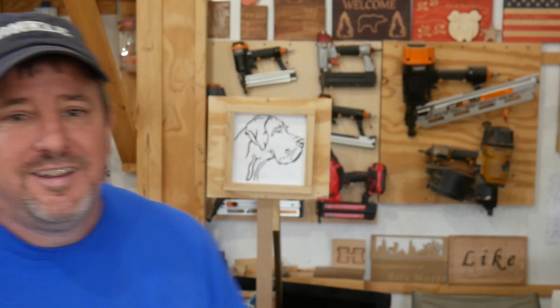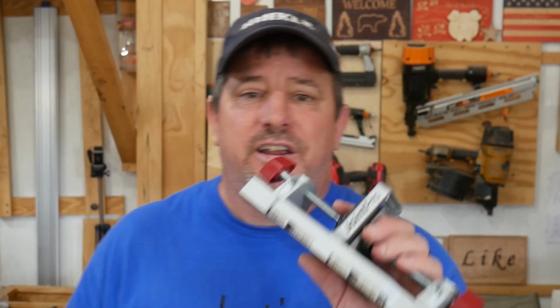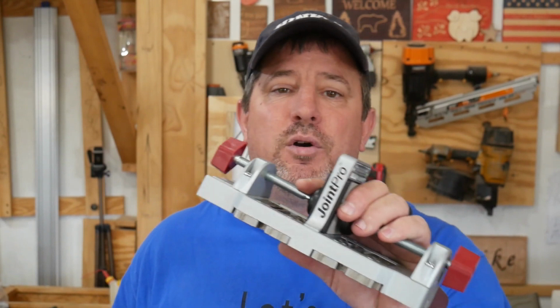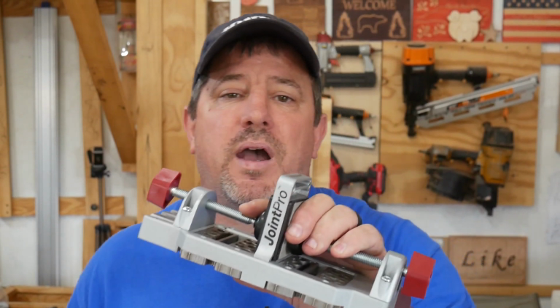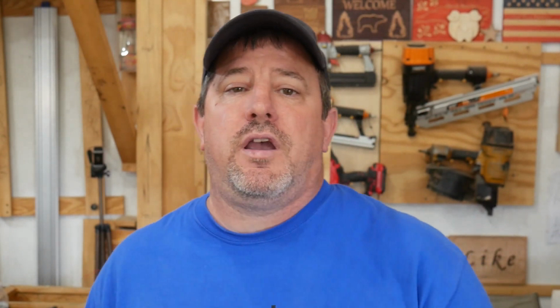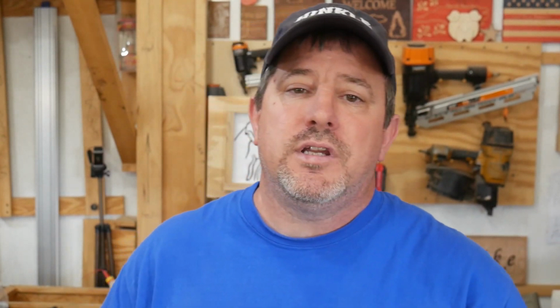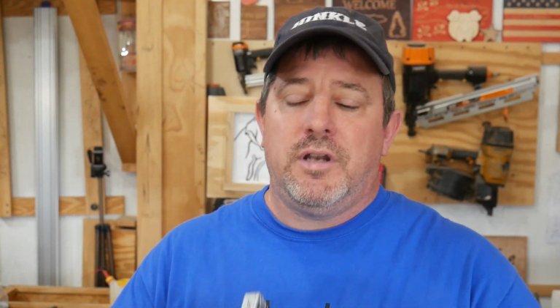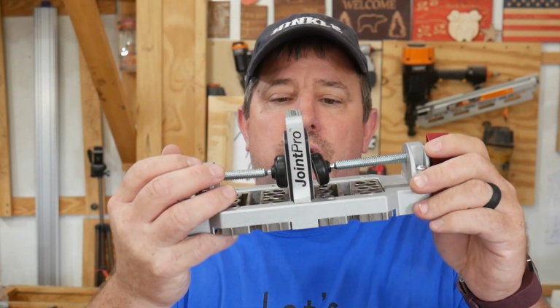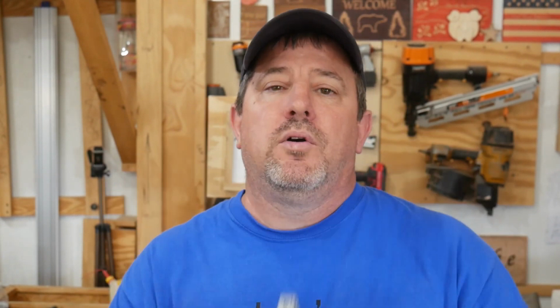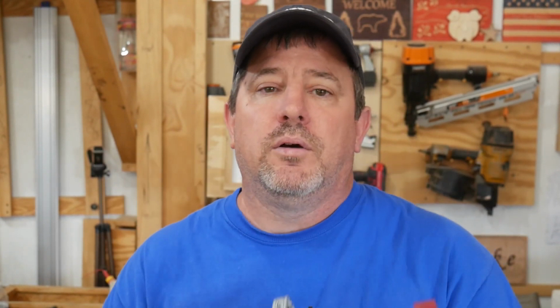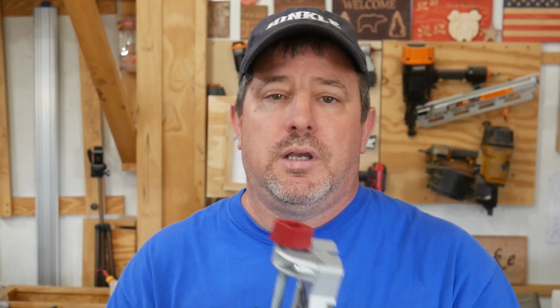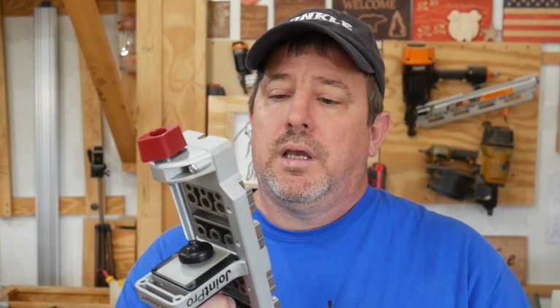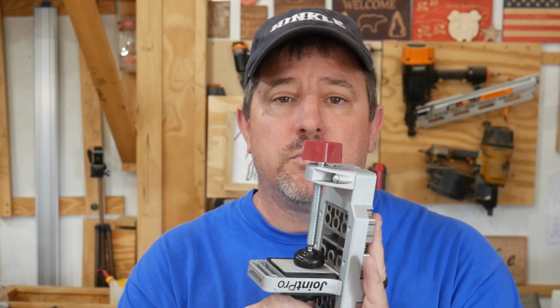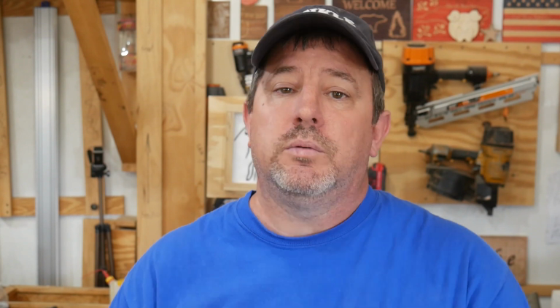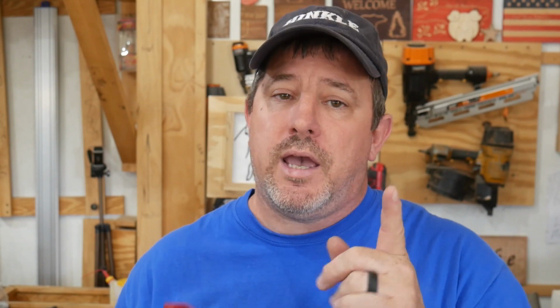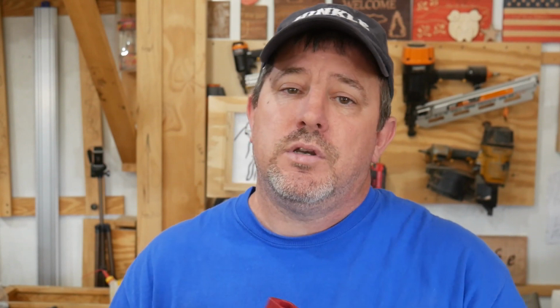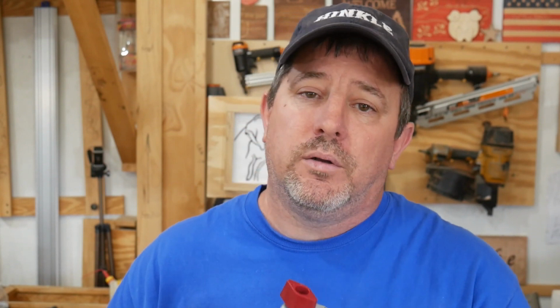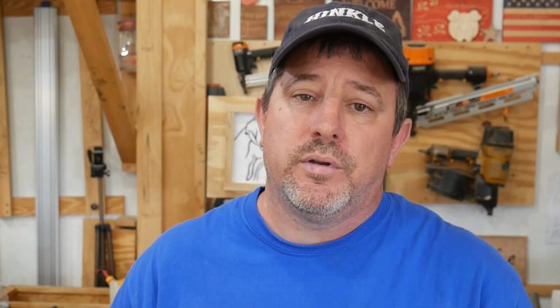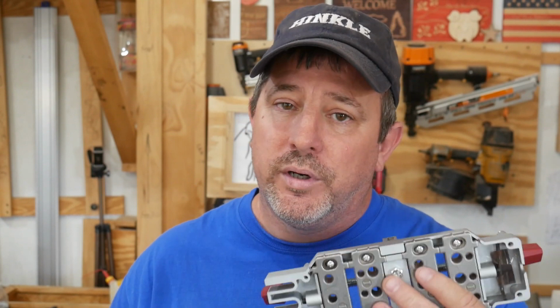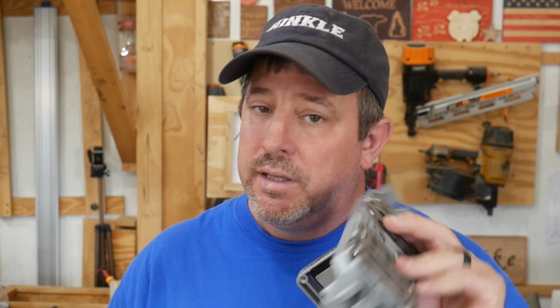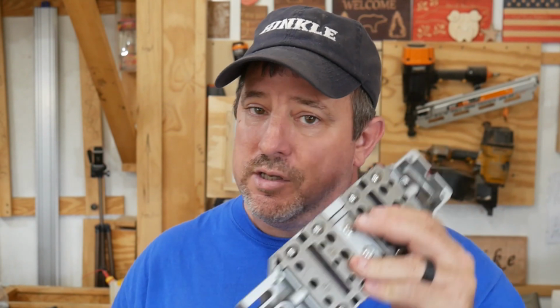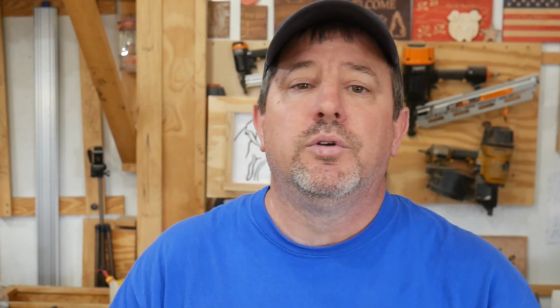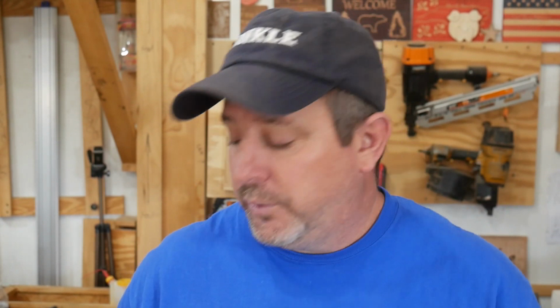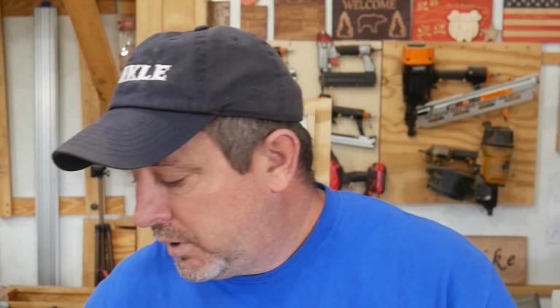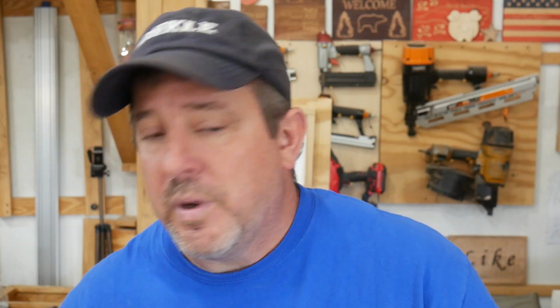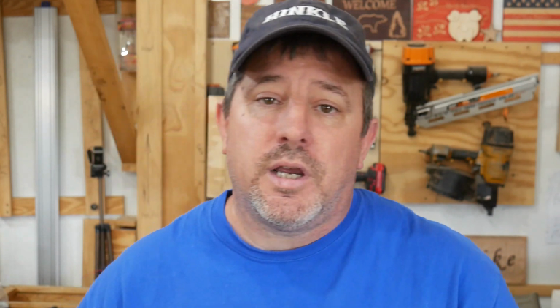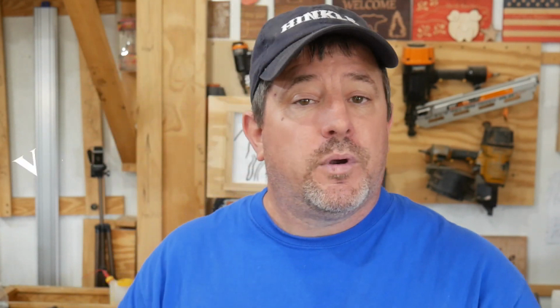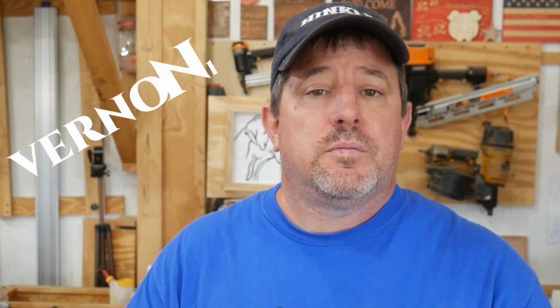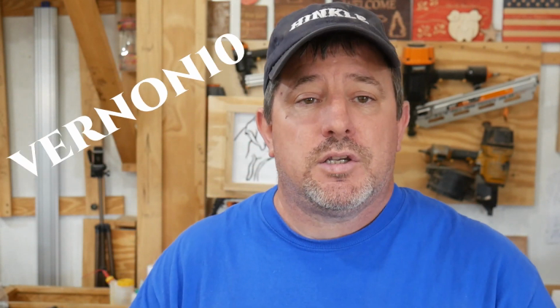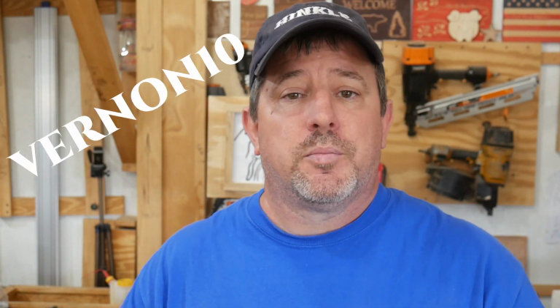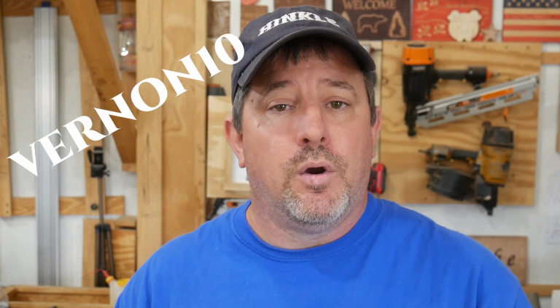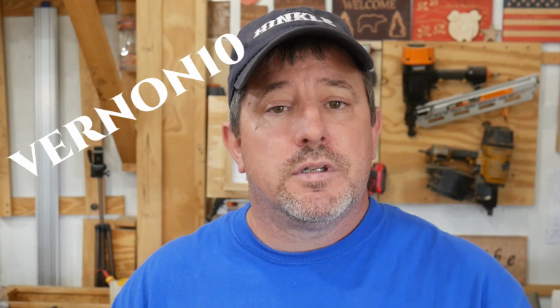There you have it folks — the Milescraft 1311 Joint Pro Doweling Jig. An awesome tool when accuracy with your dowel joinery is important. This is the only tool for you. Remember at checkout if you want to save some cash, enter the promo code VERNON10.